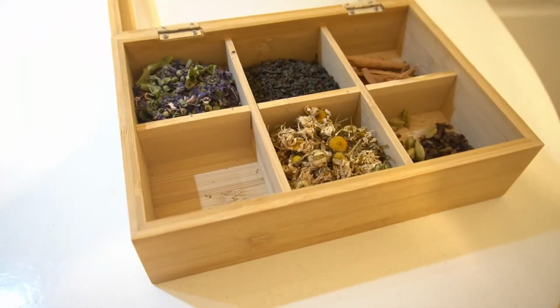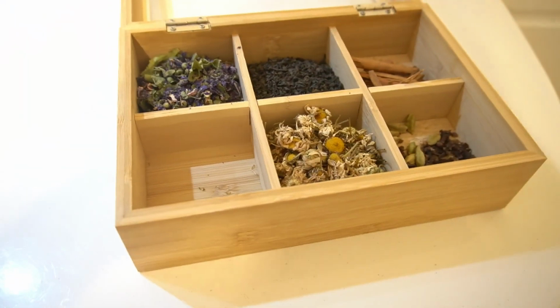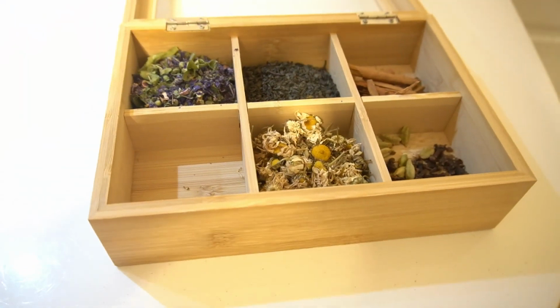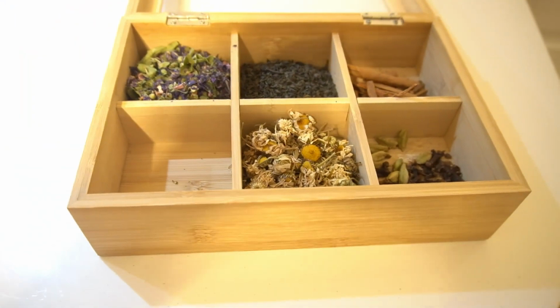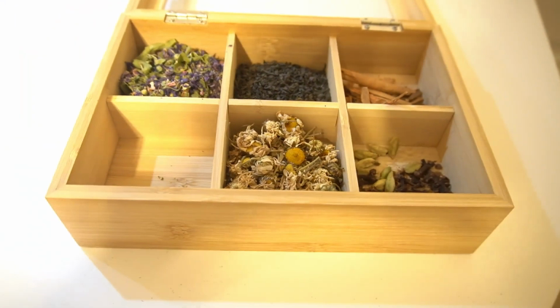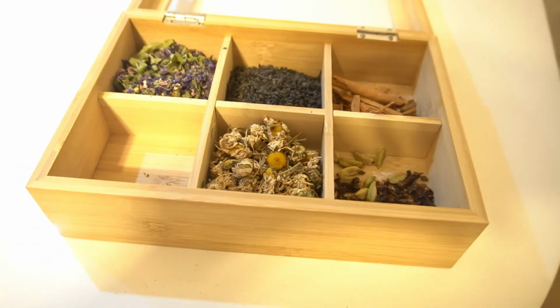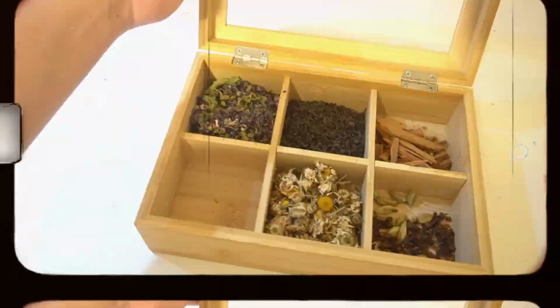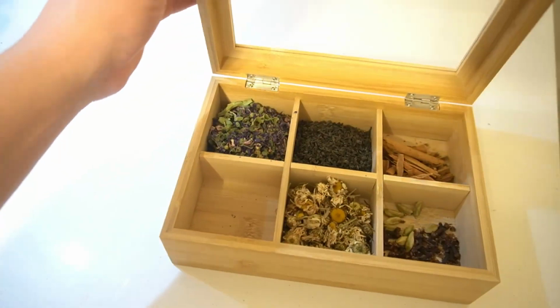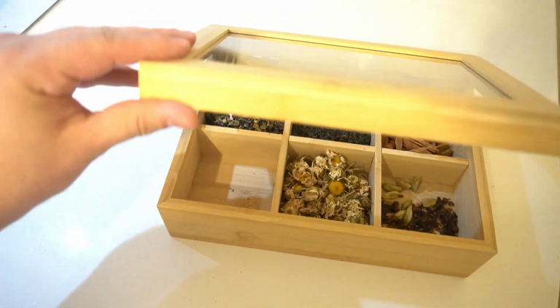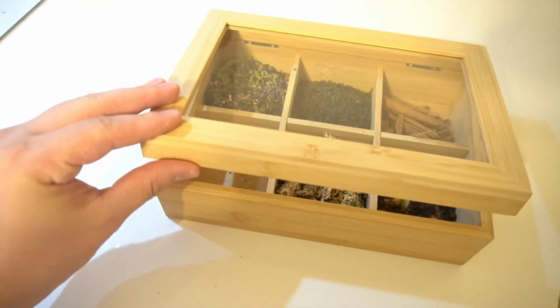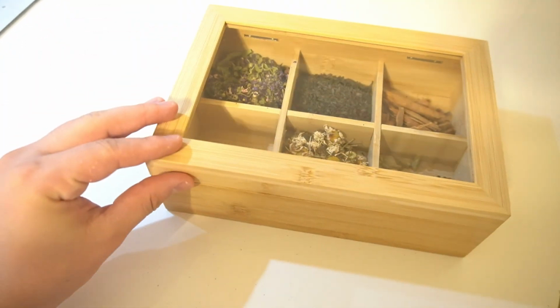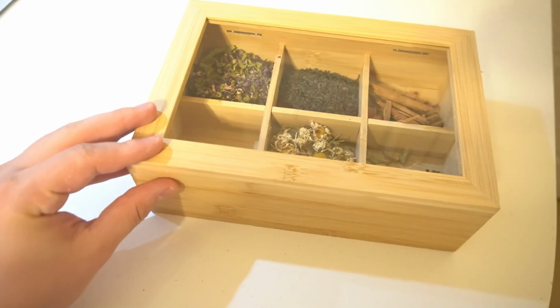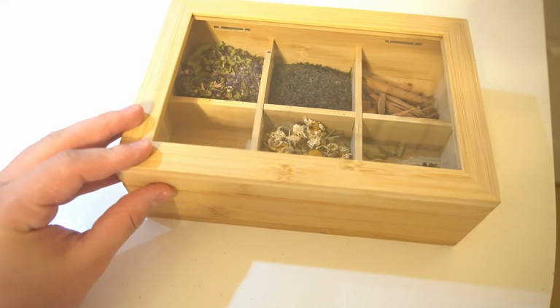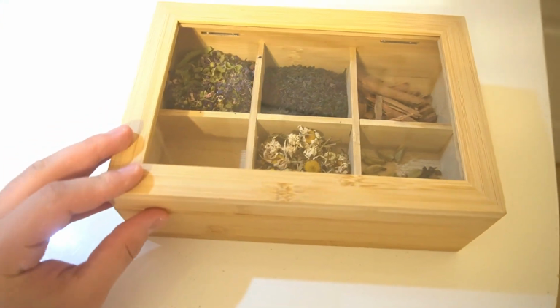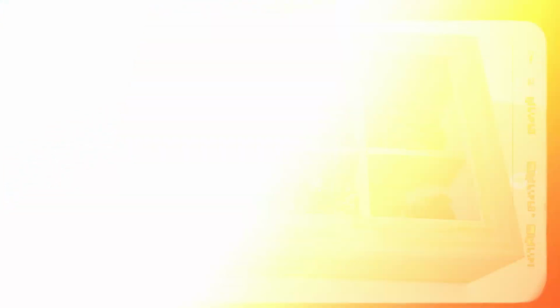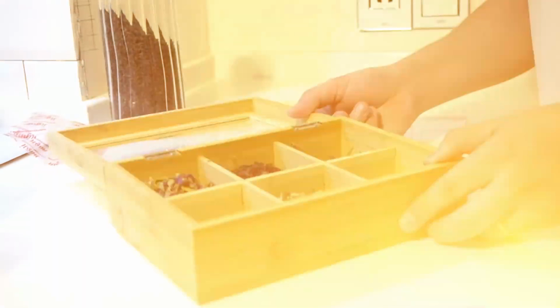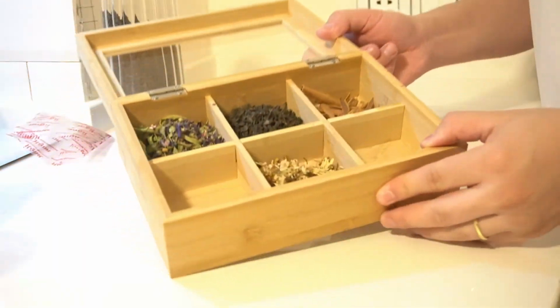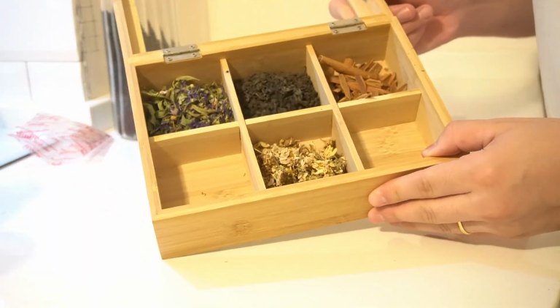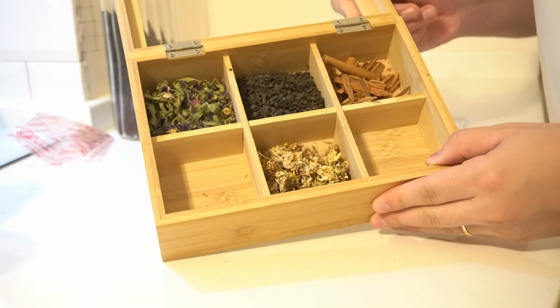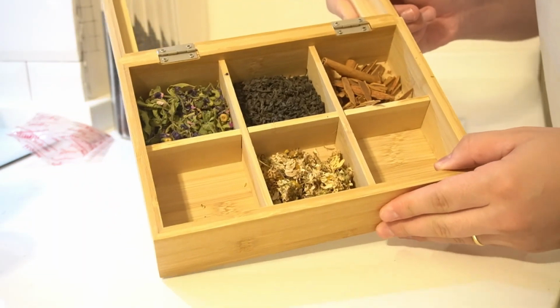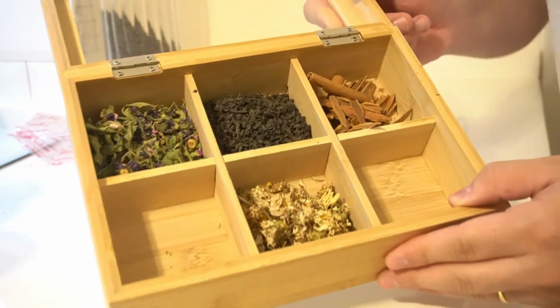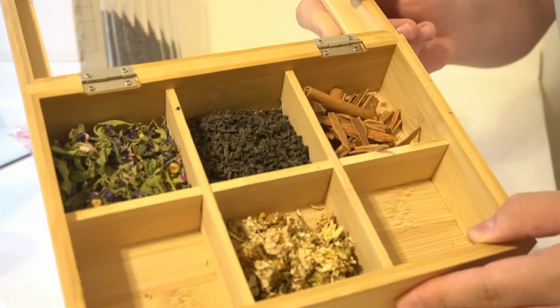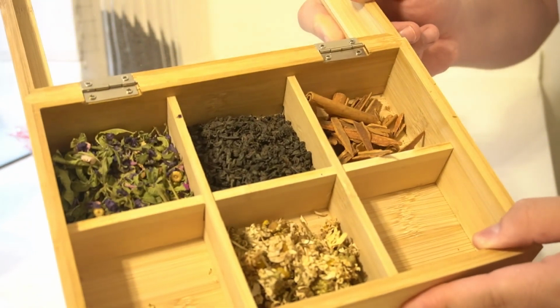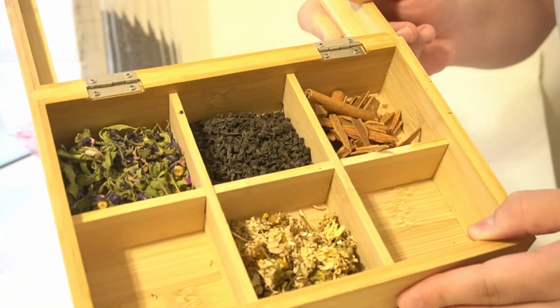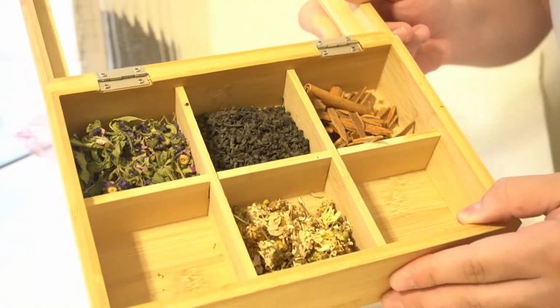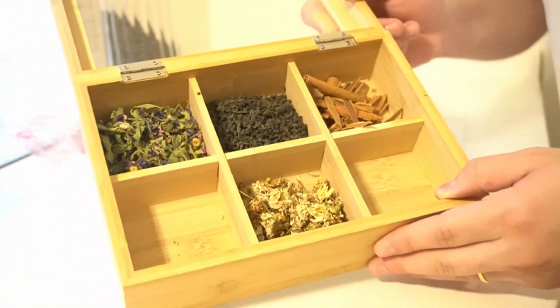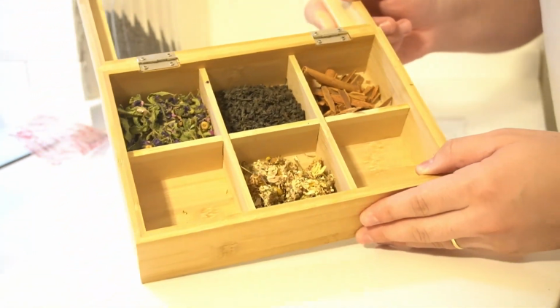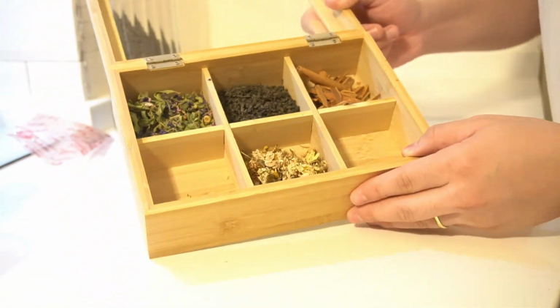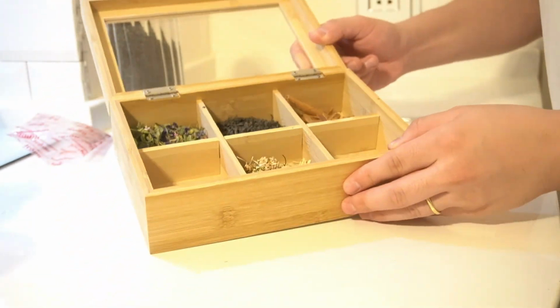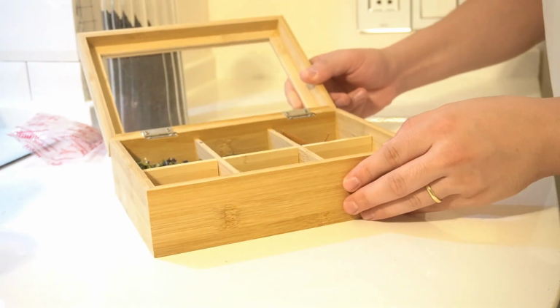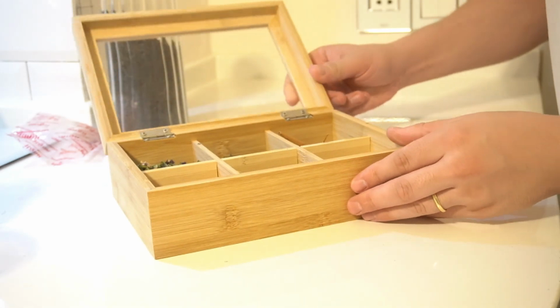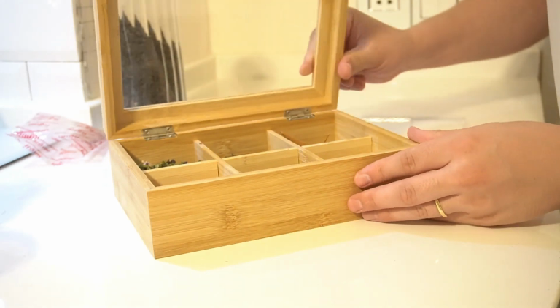This bamboo tea box is not only functional, but also makes a great gift for any tea enthusiast. Whether you're treating yourself or someone special, it's a thoughtful and stylish way to store and display a tea collection.